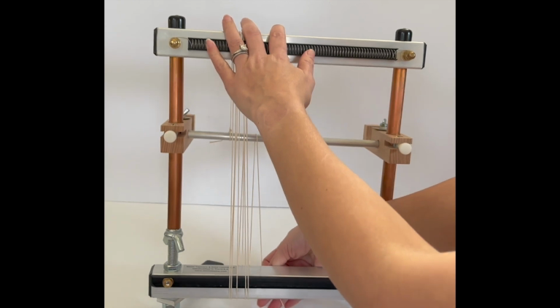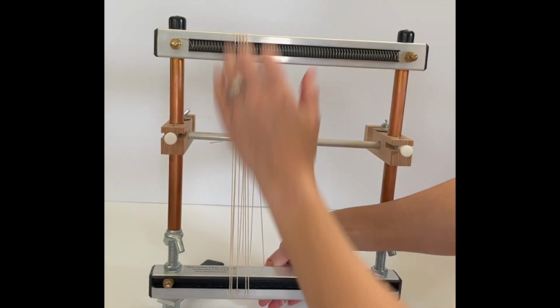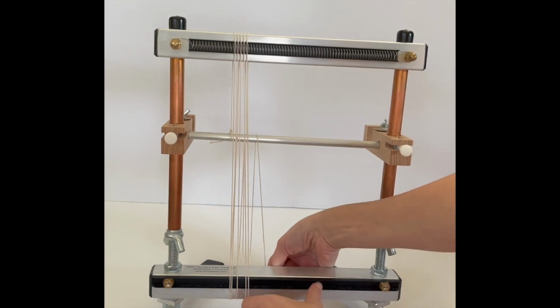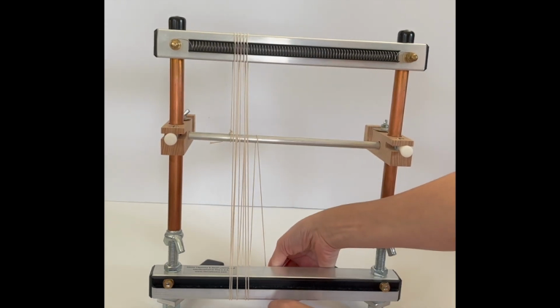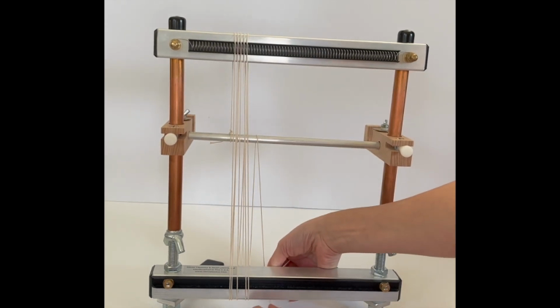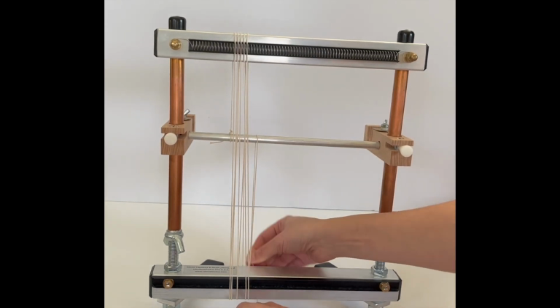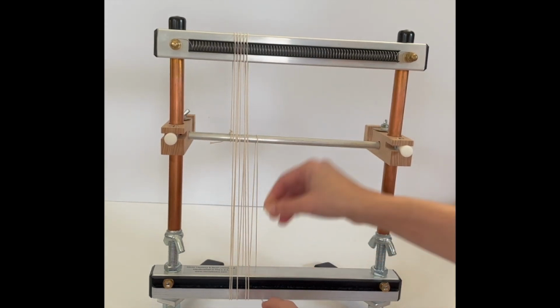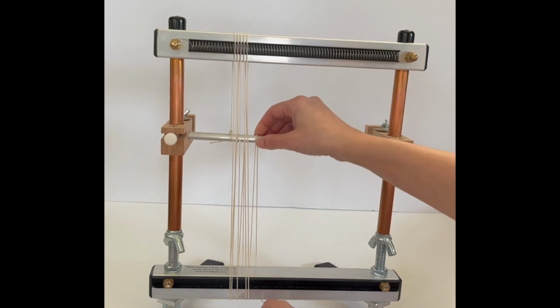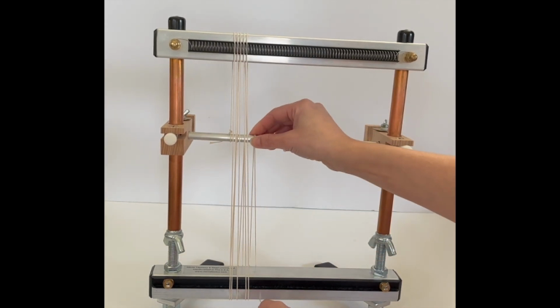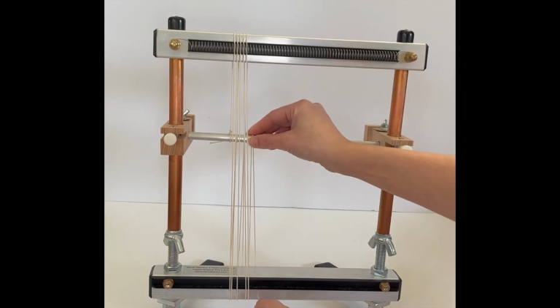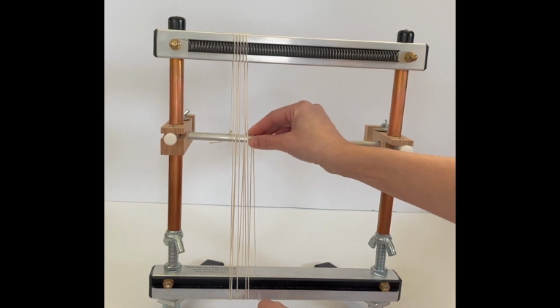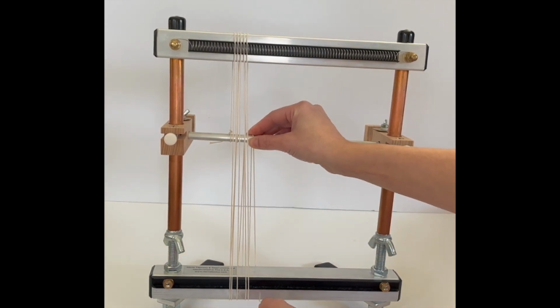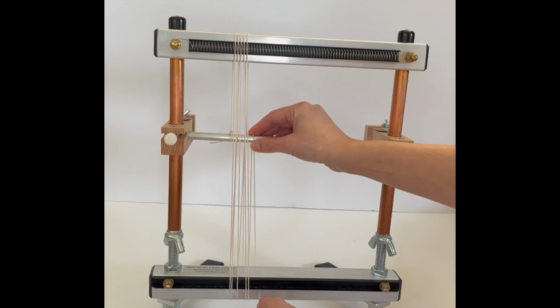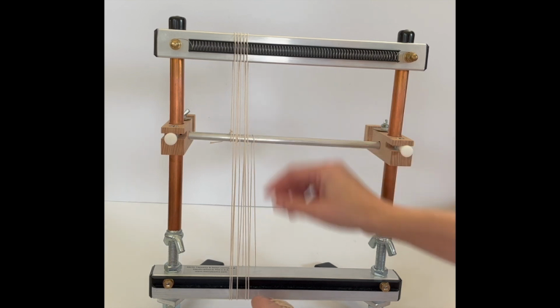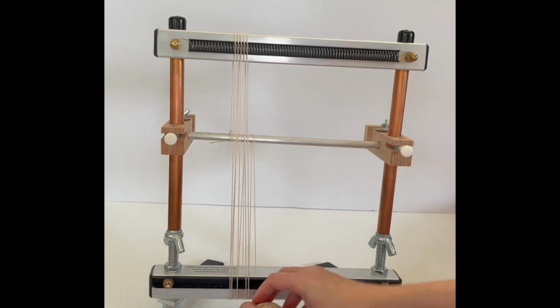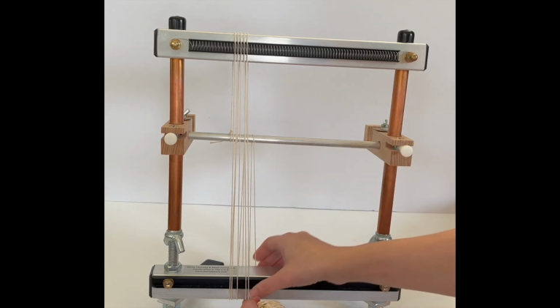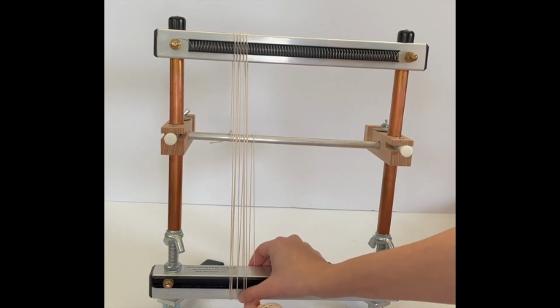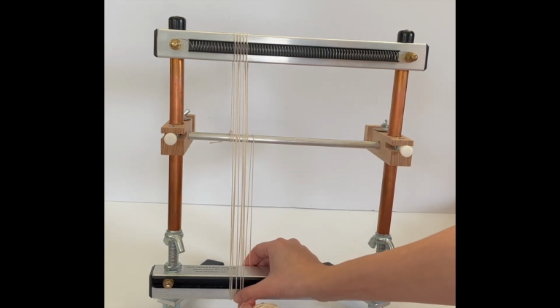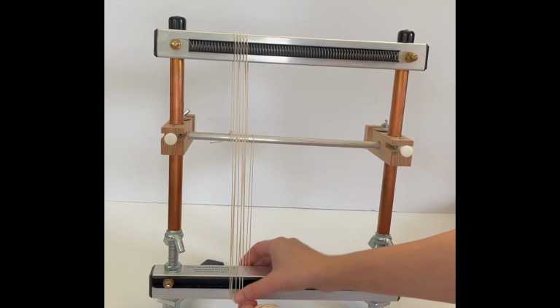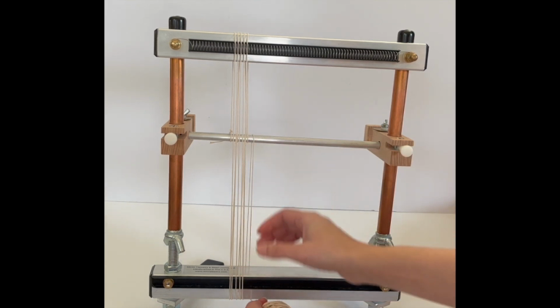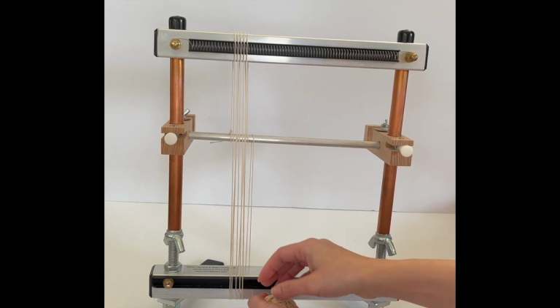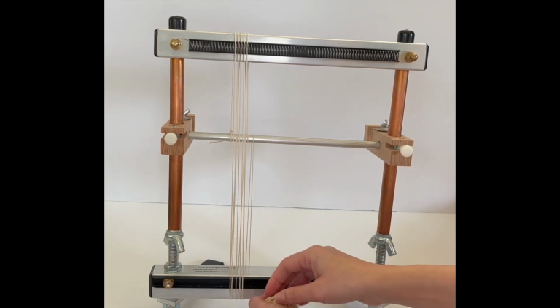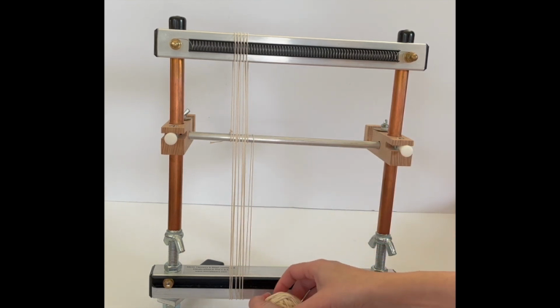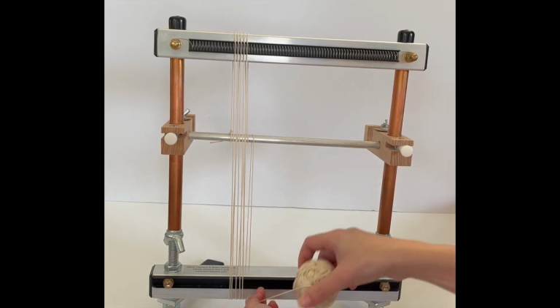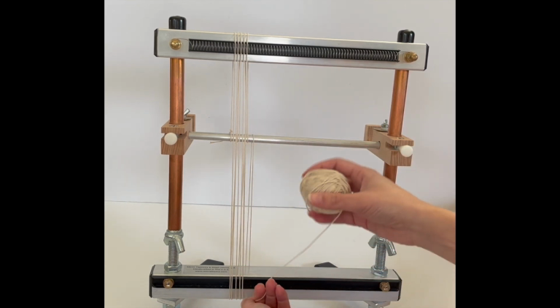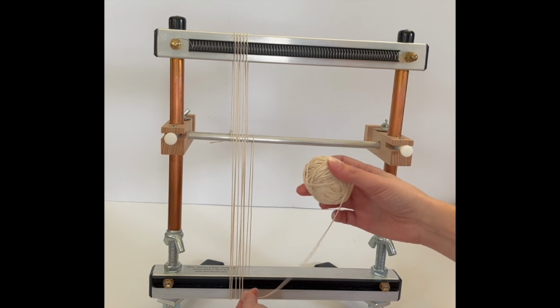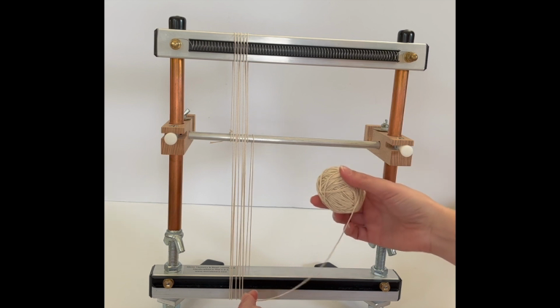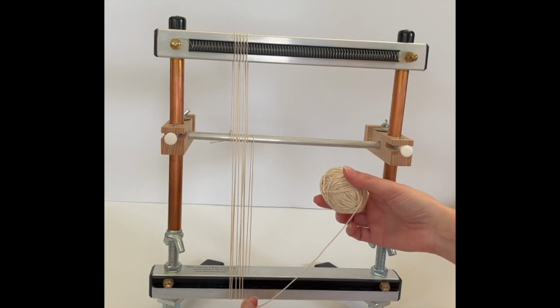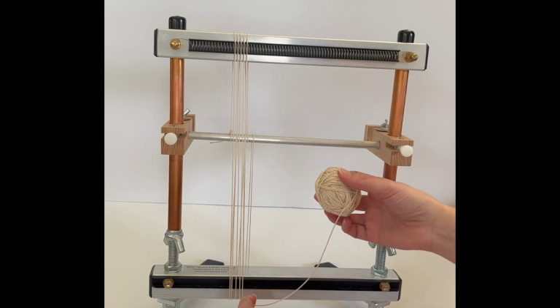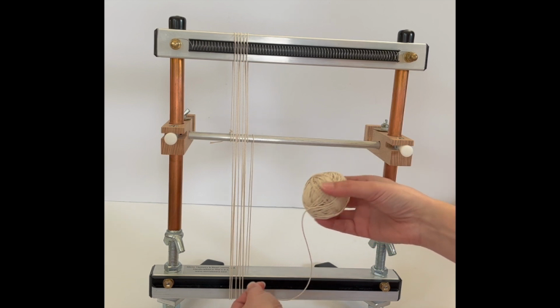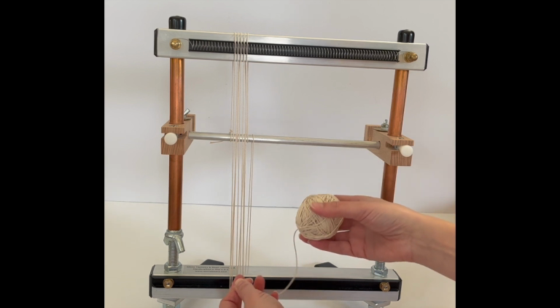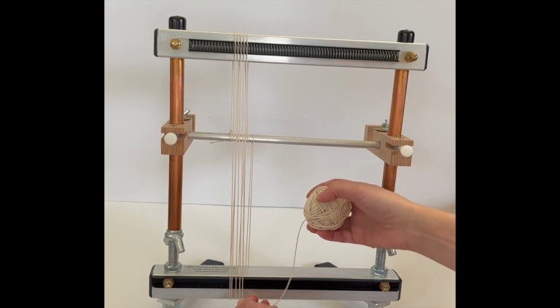It's not important that you have tight tension on your loom while you're warping it, because we can always adjust that. But you do want to make sure that your tension is even. So you never want to completely let go of your warp thread.